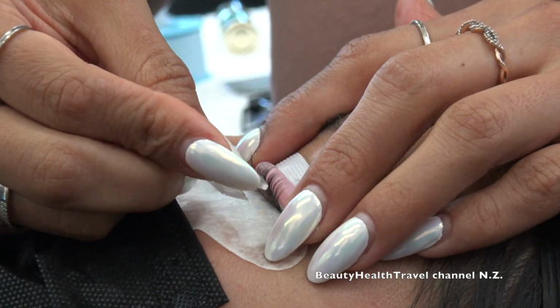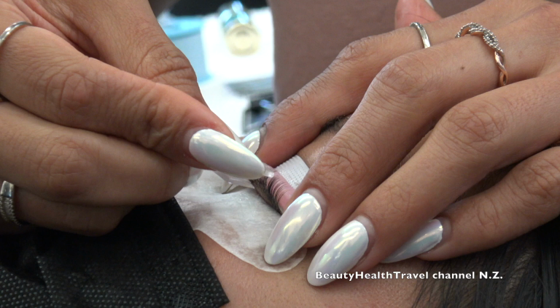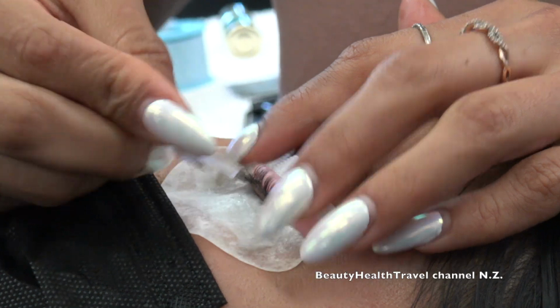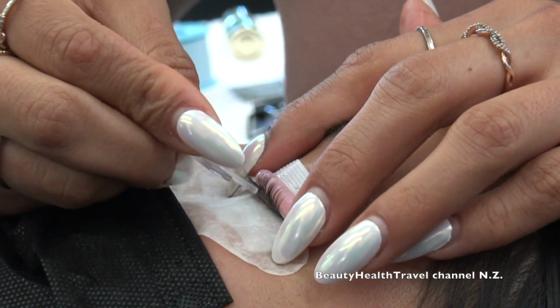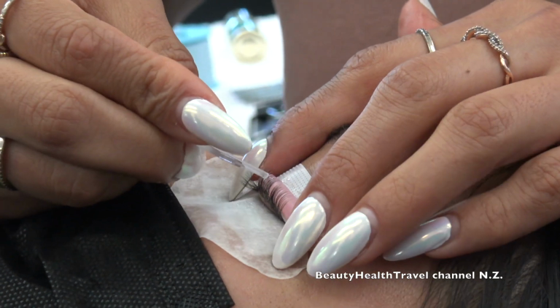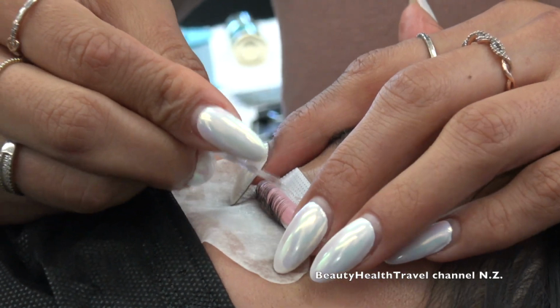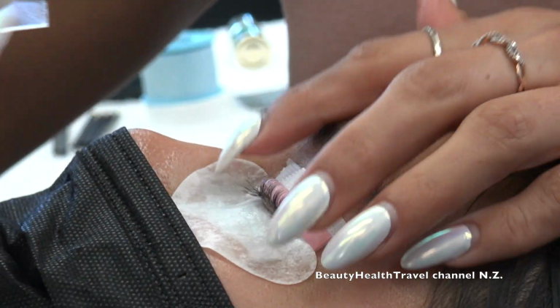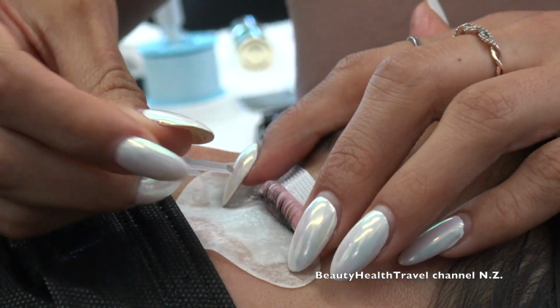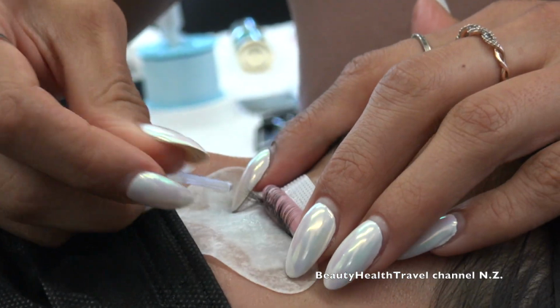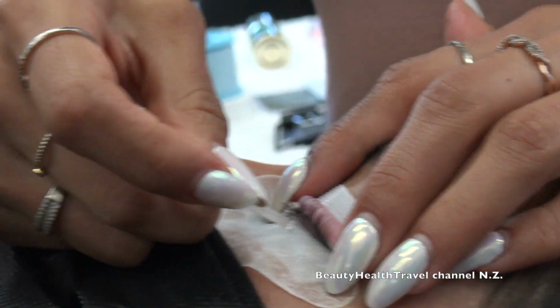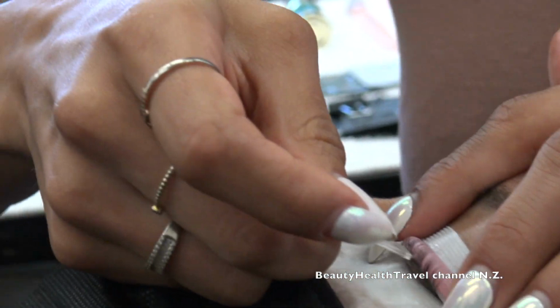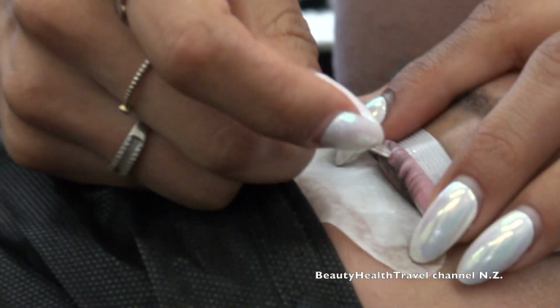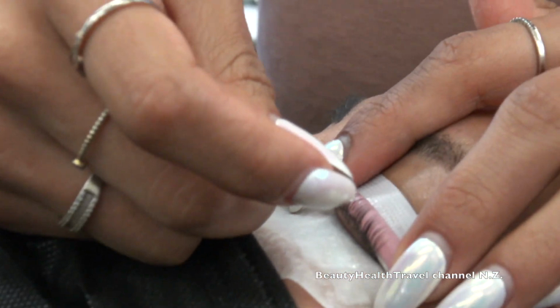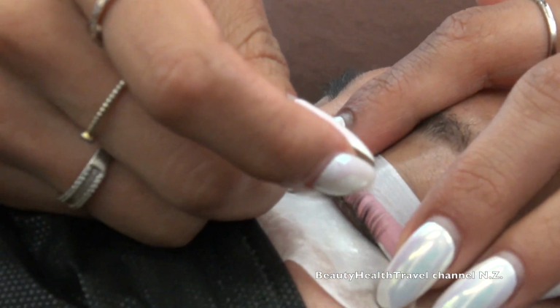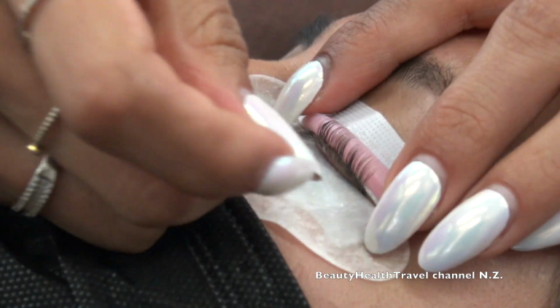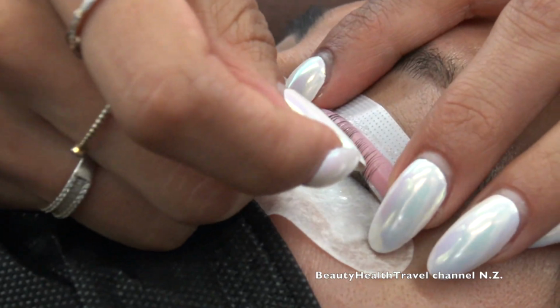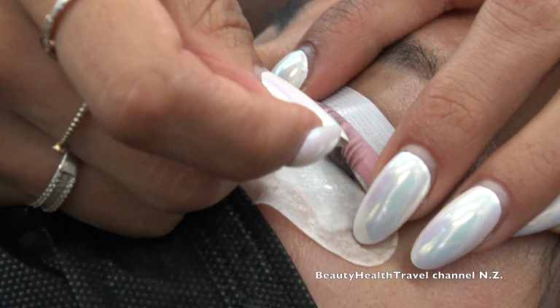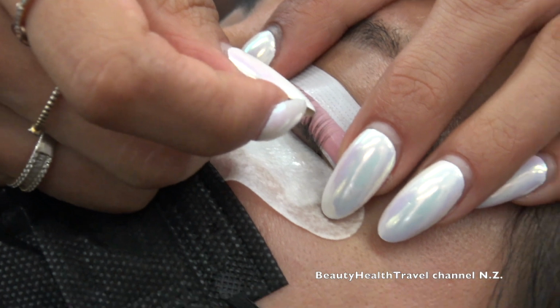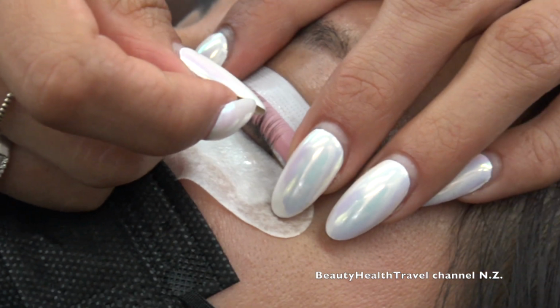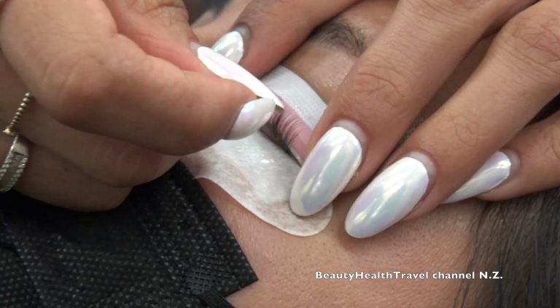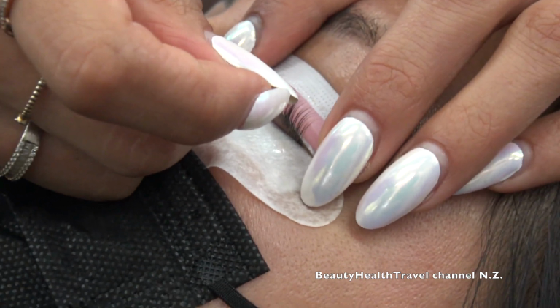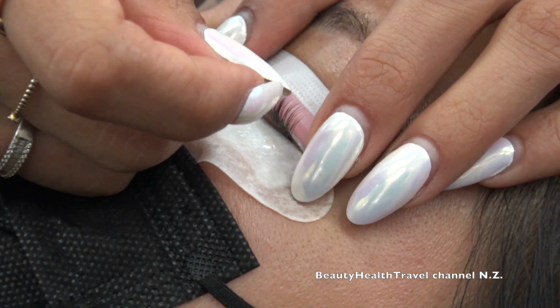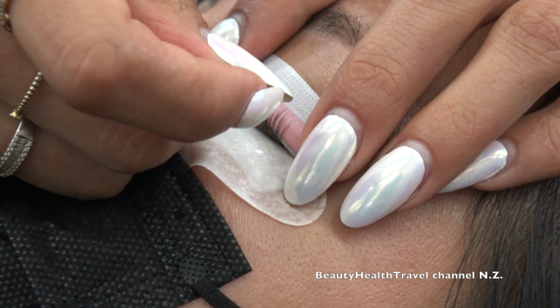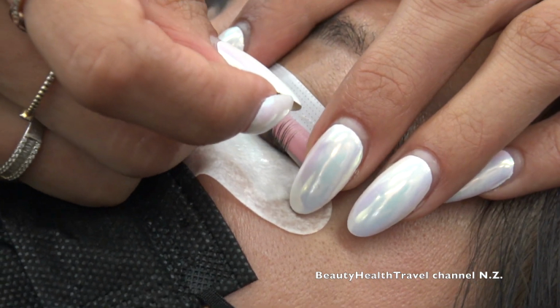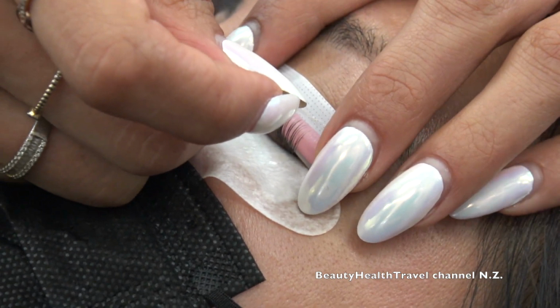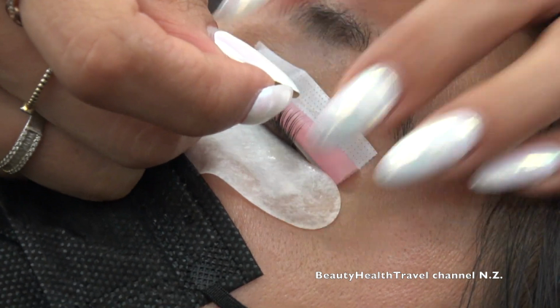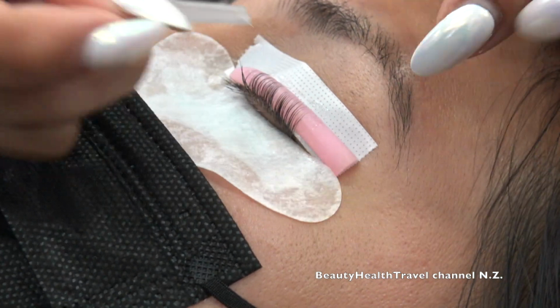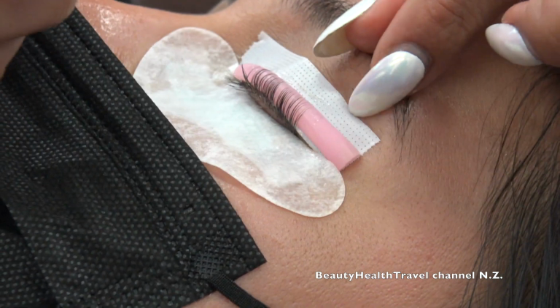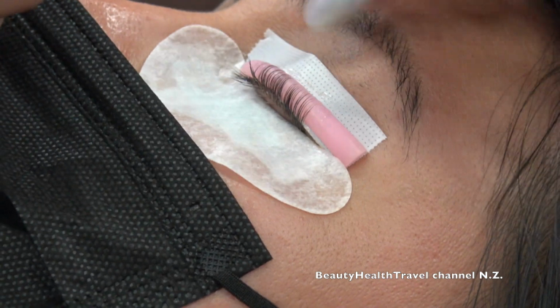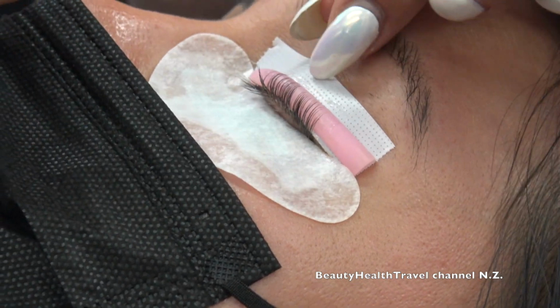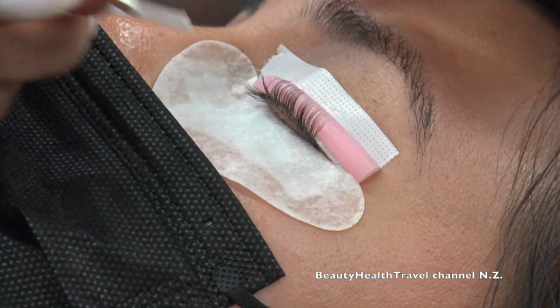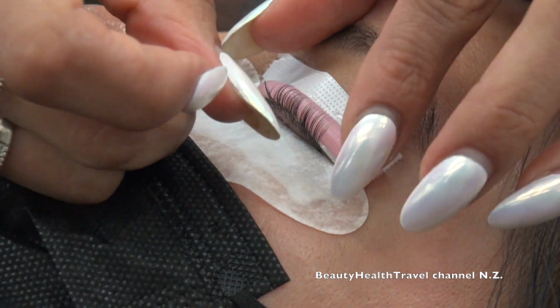You're applying the glue to set the lashes just one section at a time. I do it in three sections: outer section, middle section, then inner.